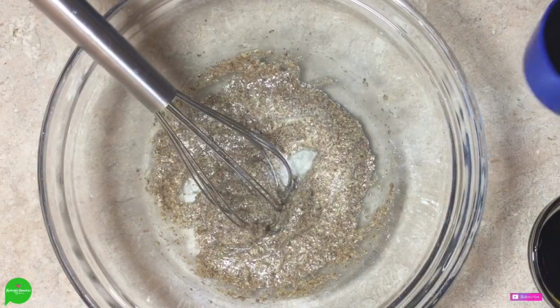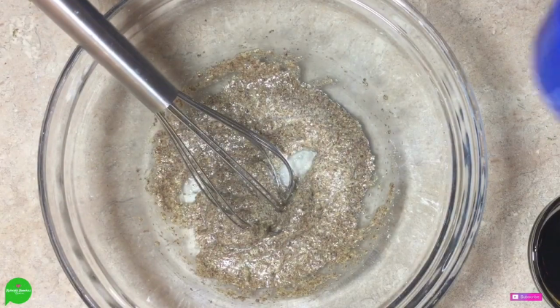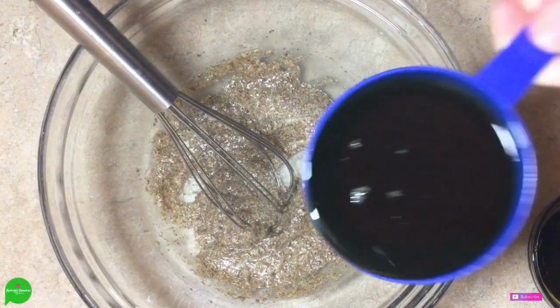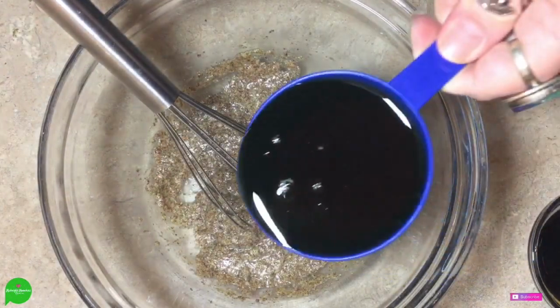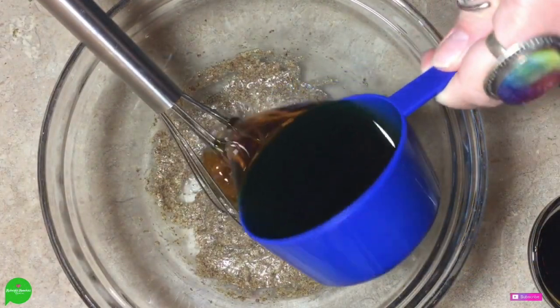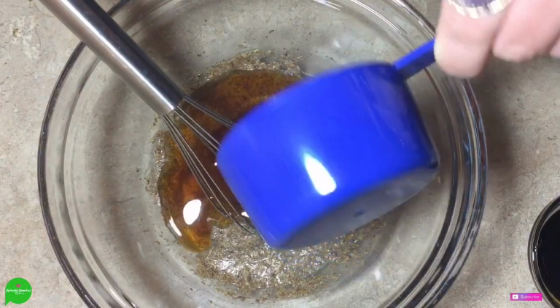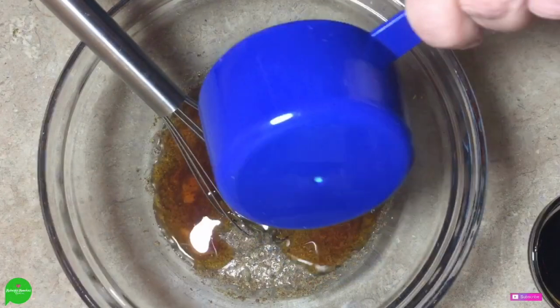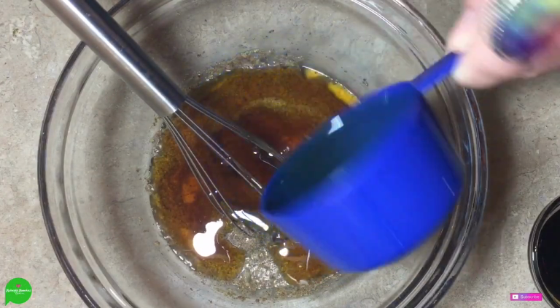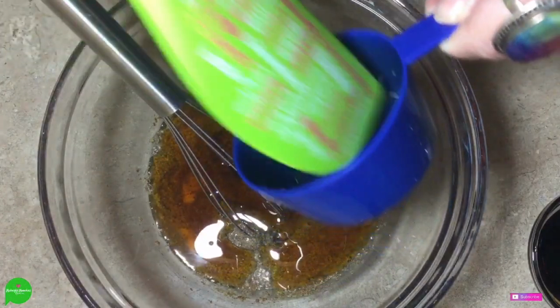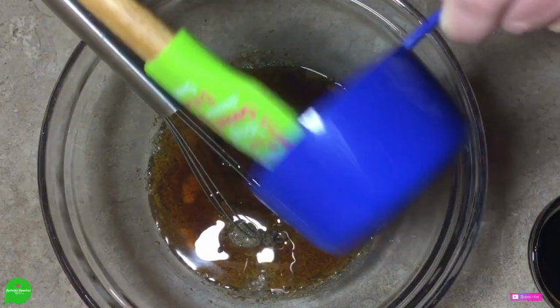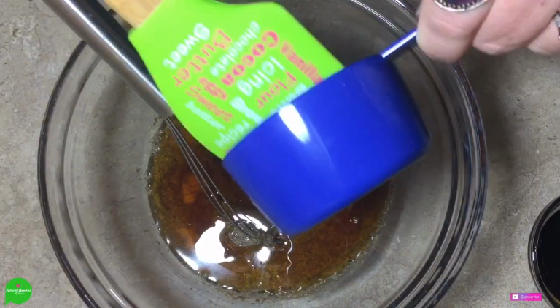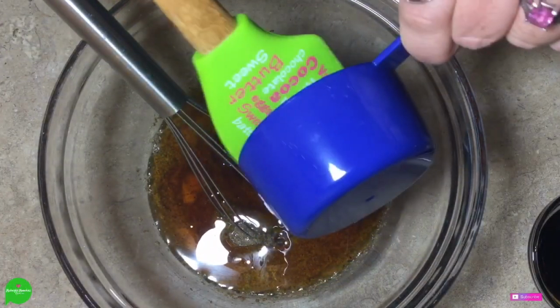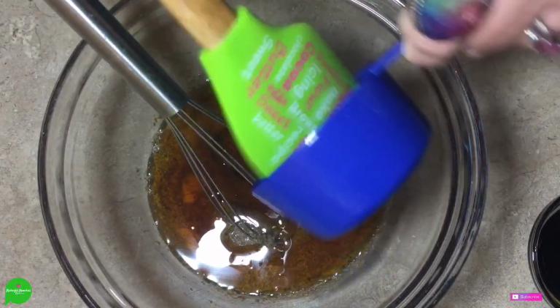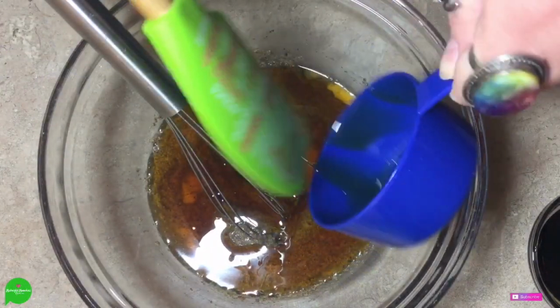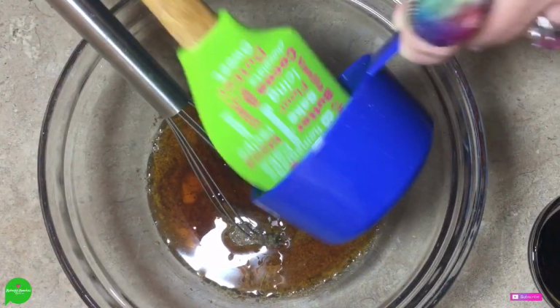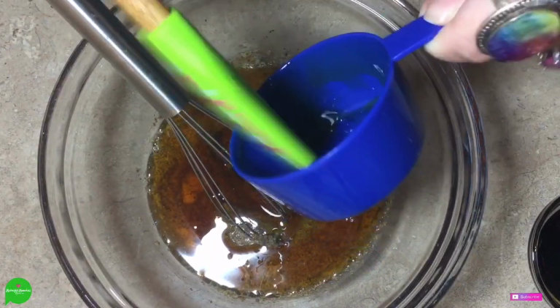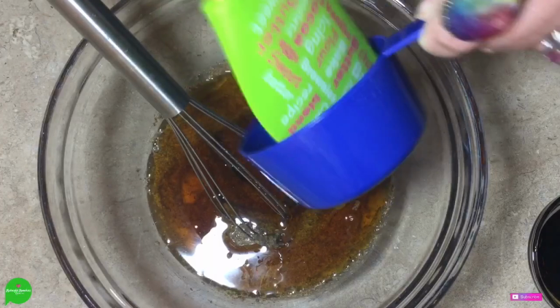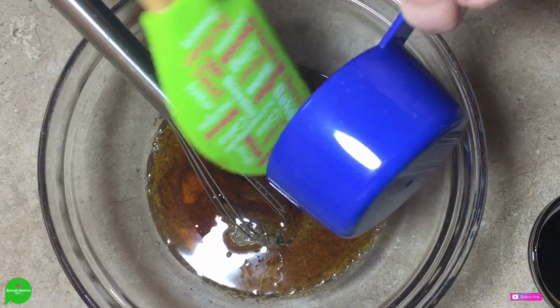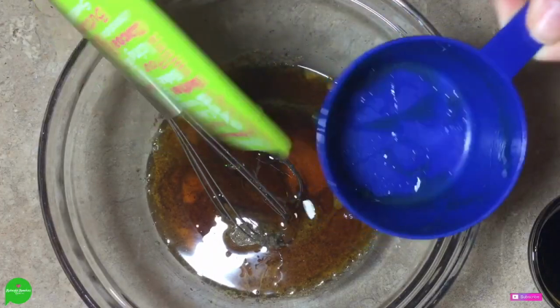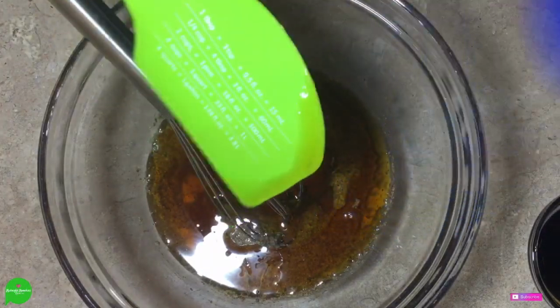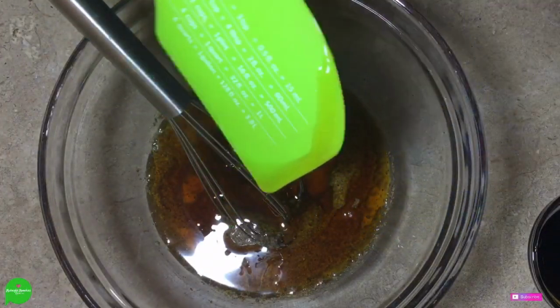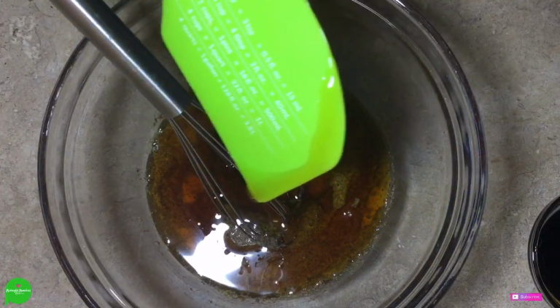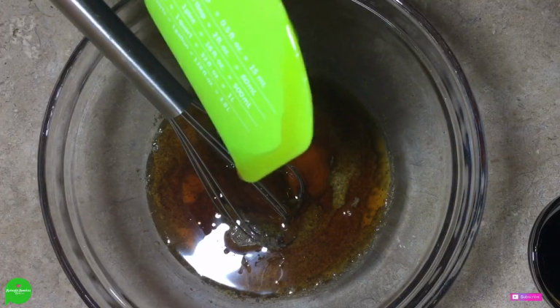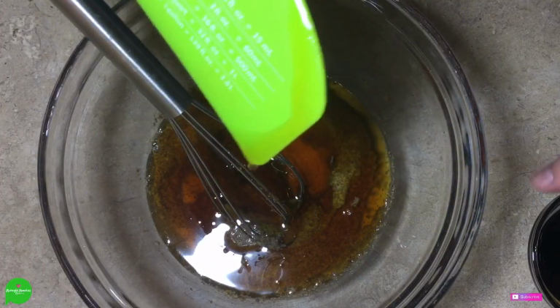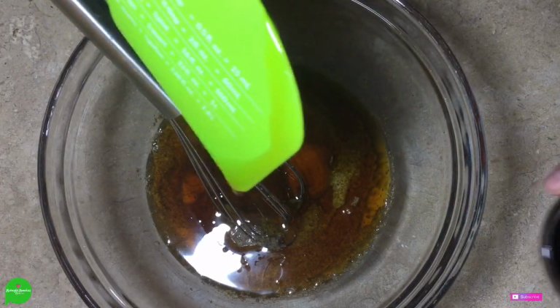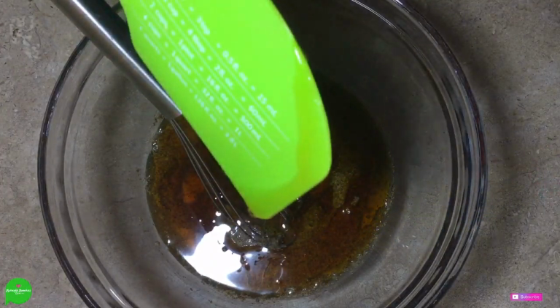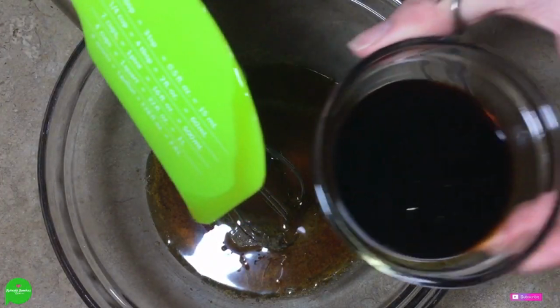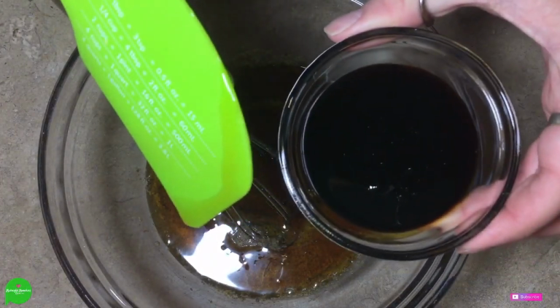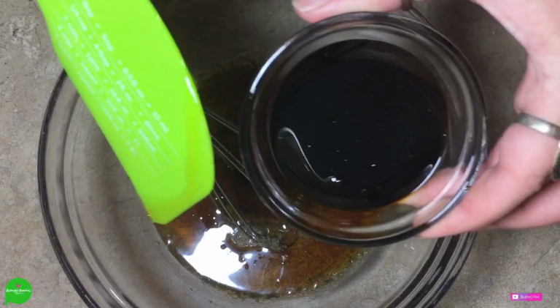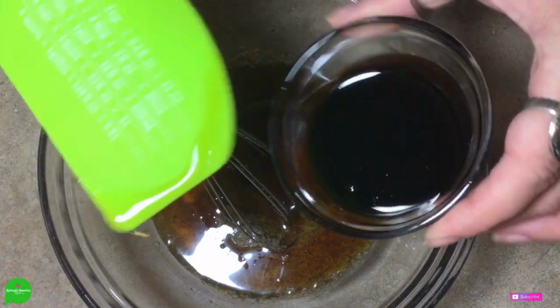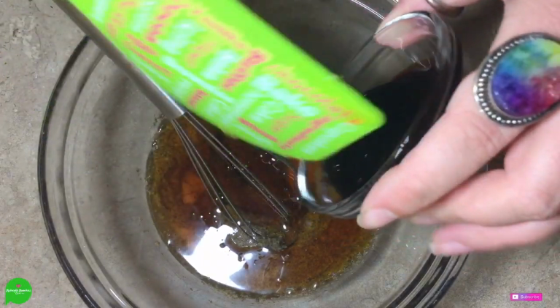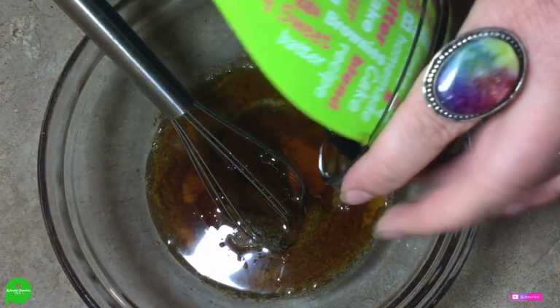Now we're going to add three quarters of a cup of maple syrup — shout out to Robbie for this spatula, it's so big and I love it. And then we're going to add two tablespoons of molasses.